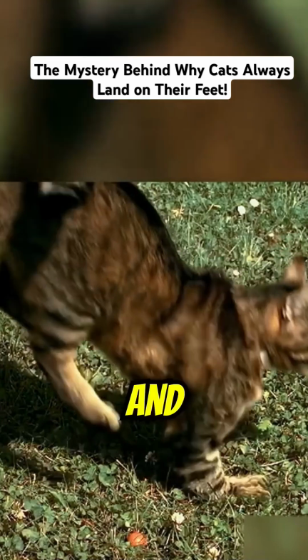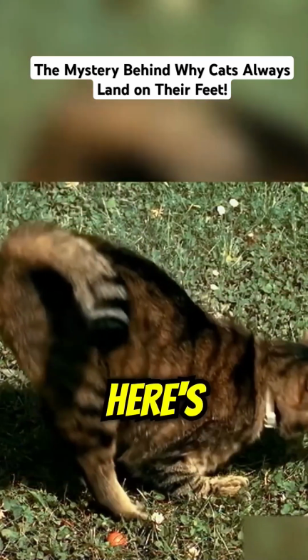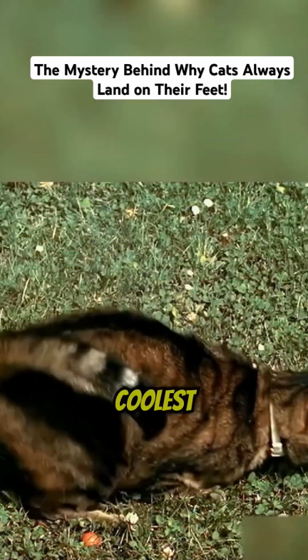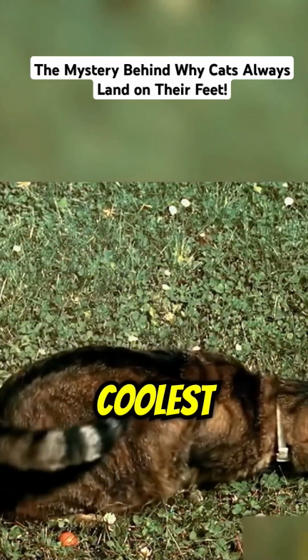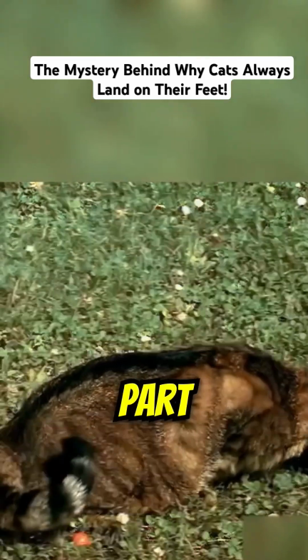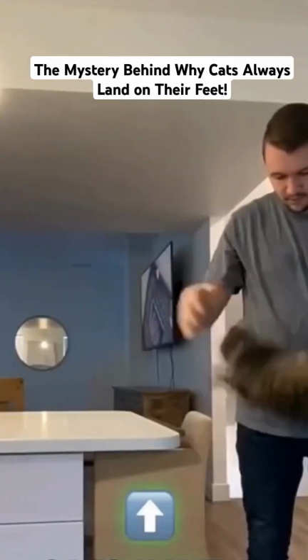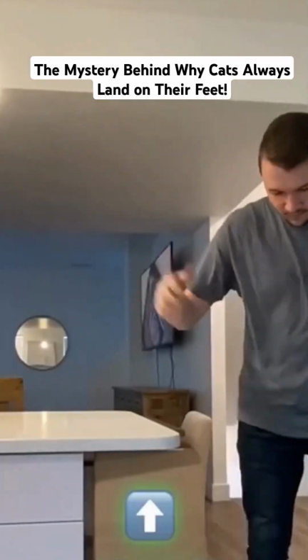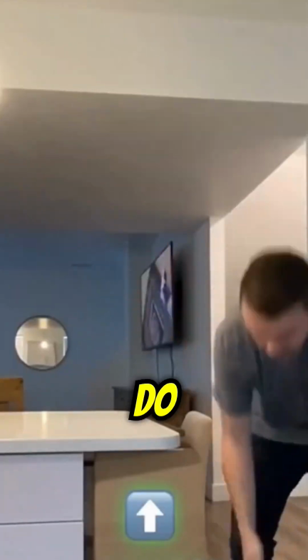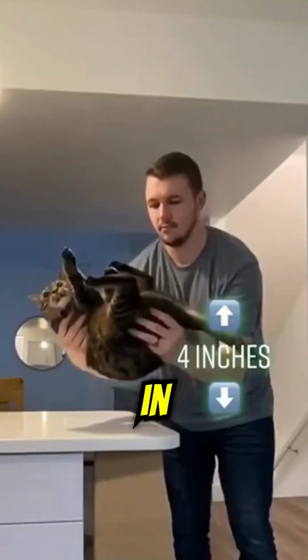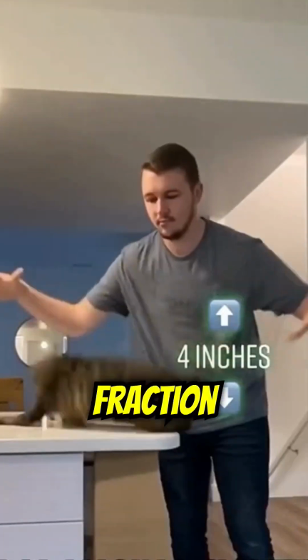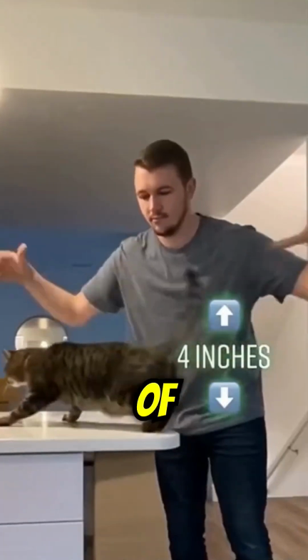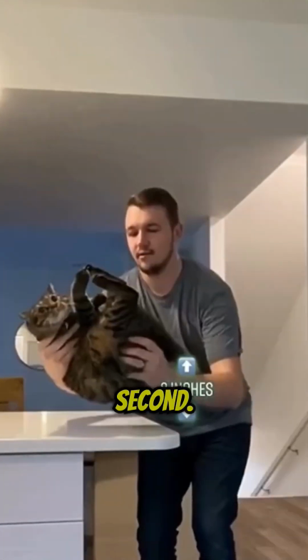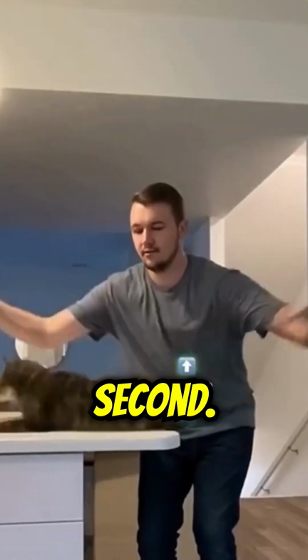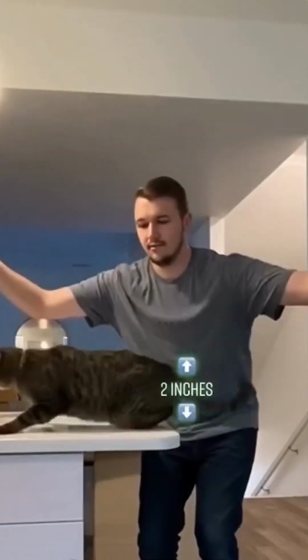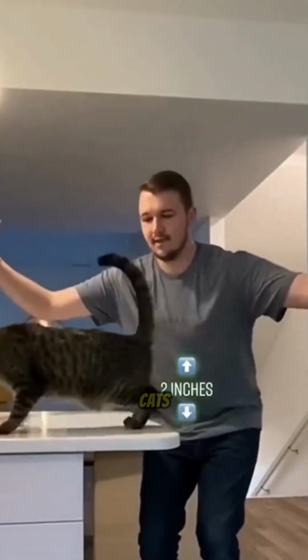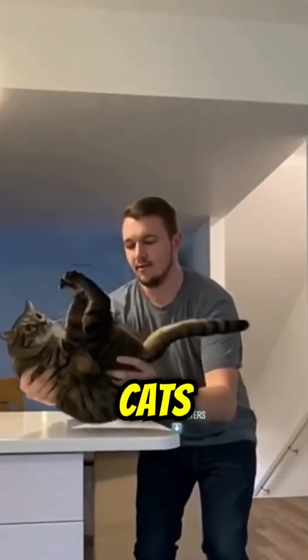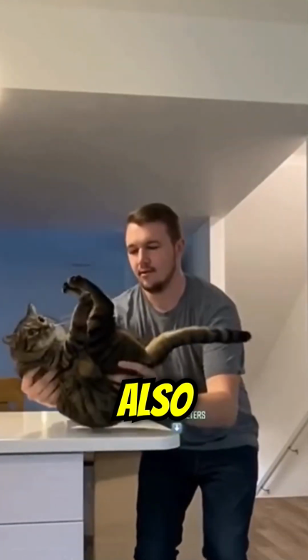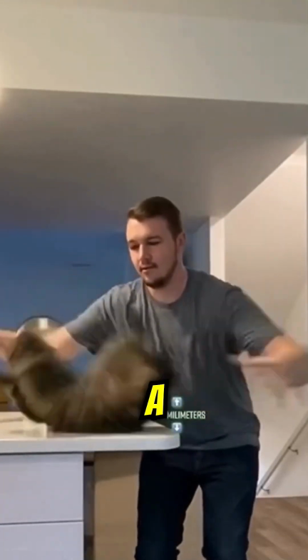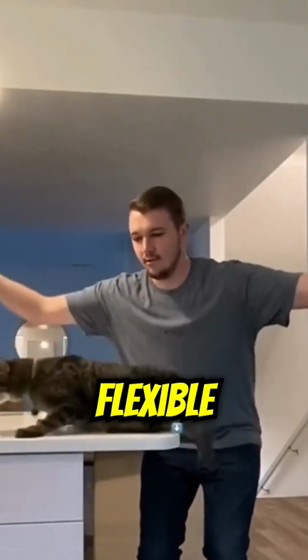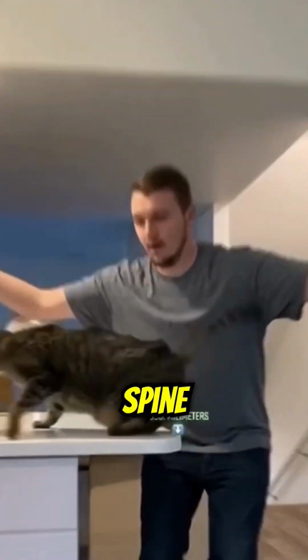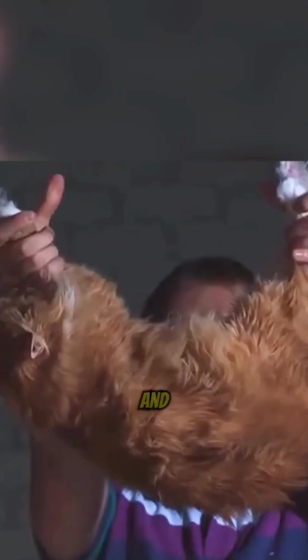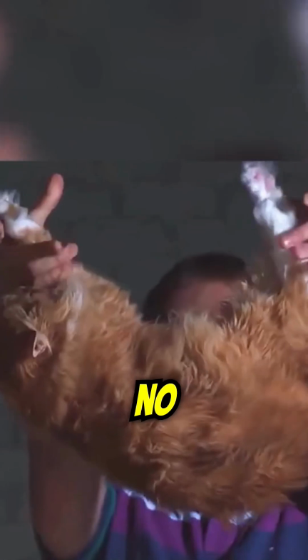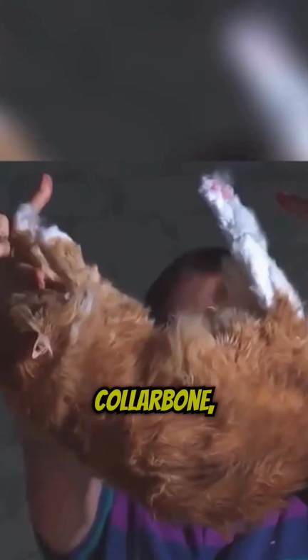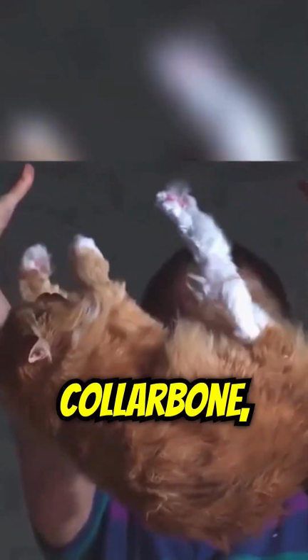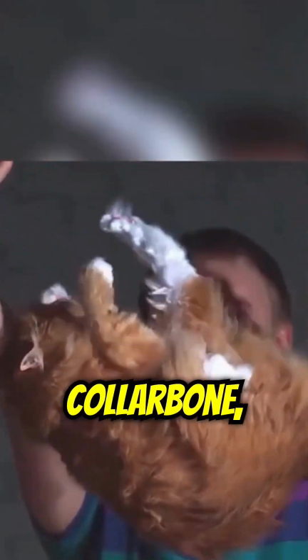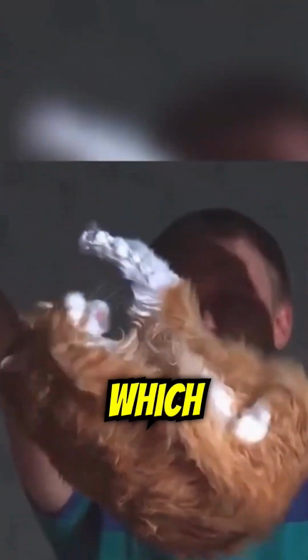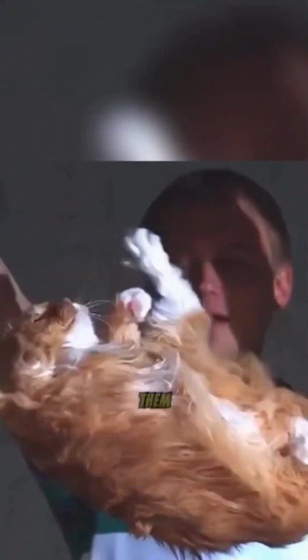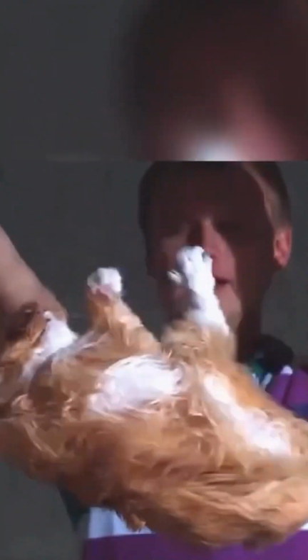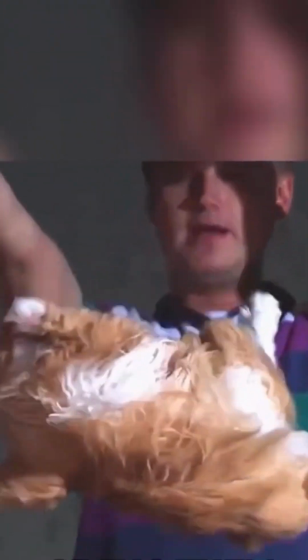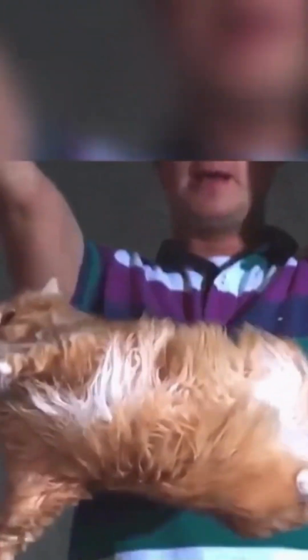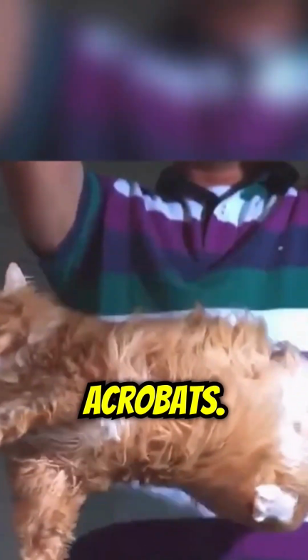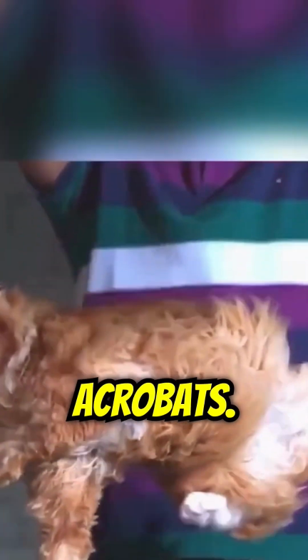And here's the coolest part — they can do this in a fraction of a second. Cats also have a flexible spine and no collarbone, which help them twist like acrobats.